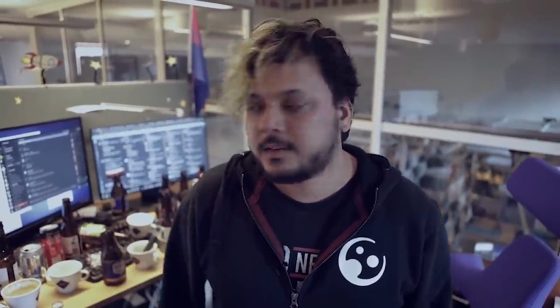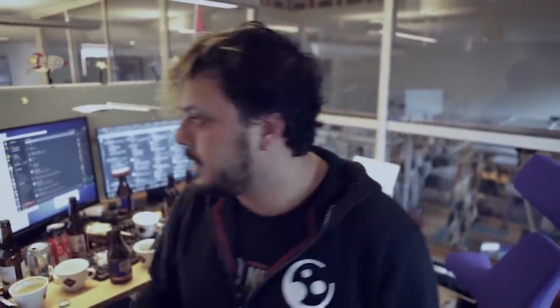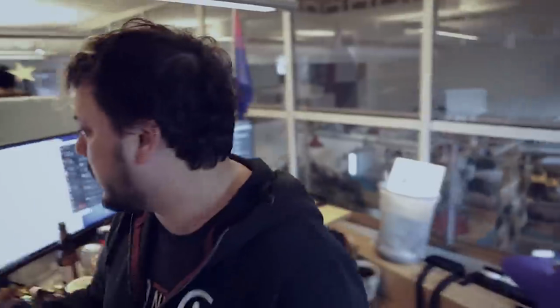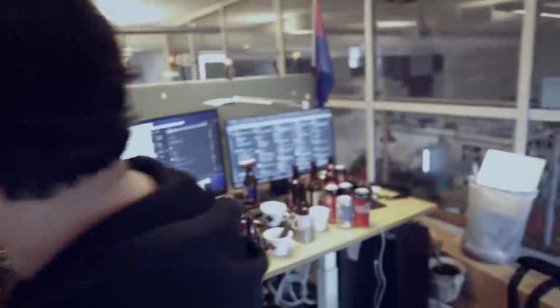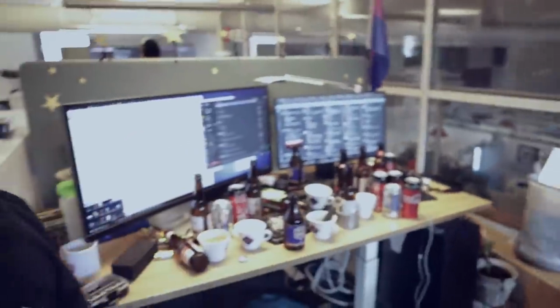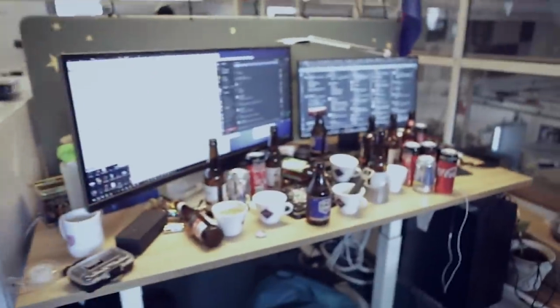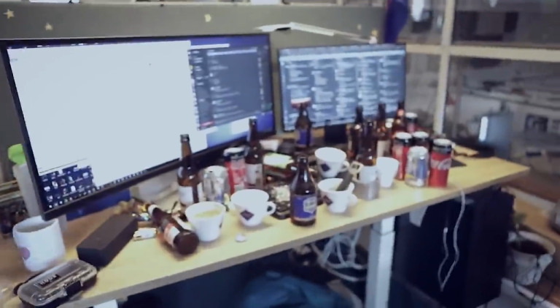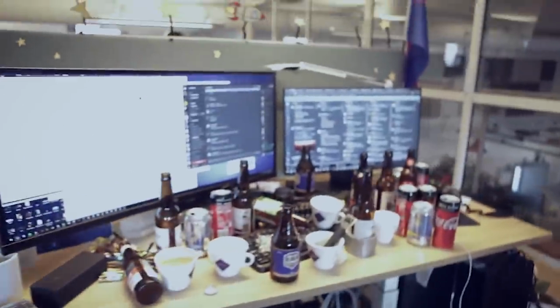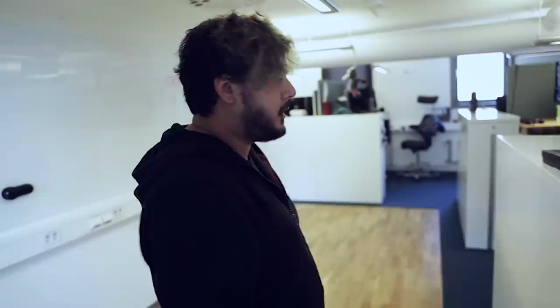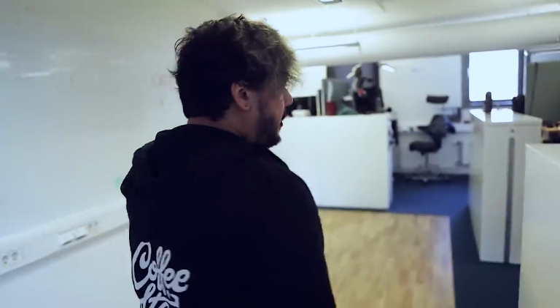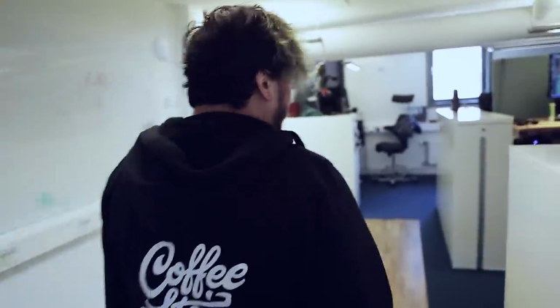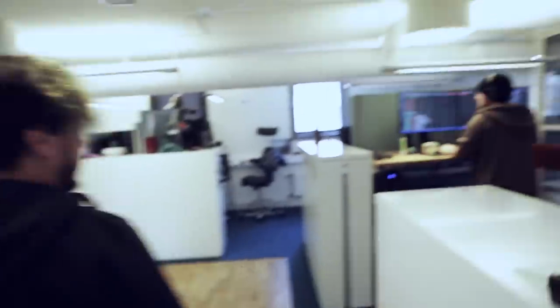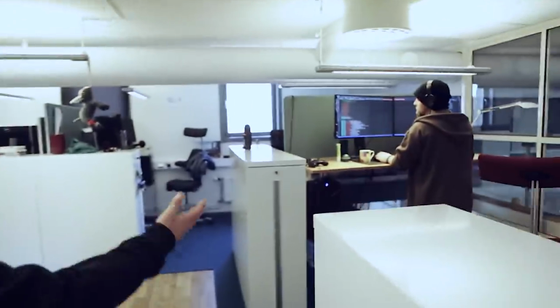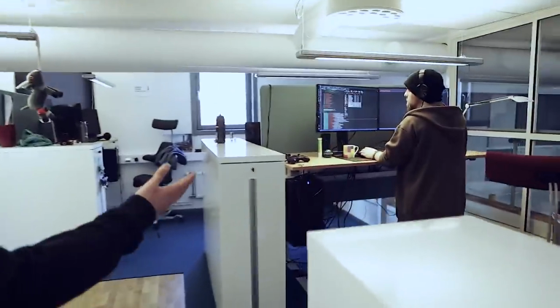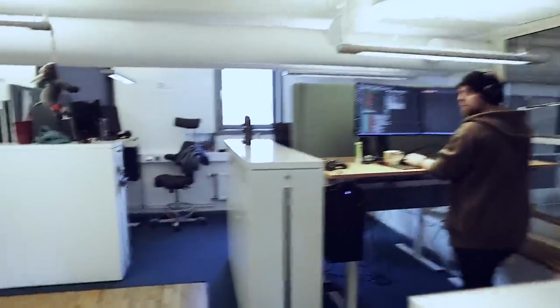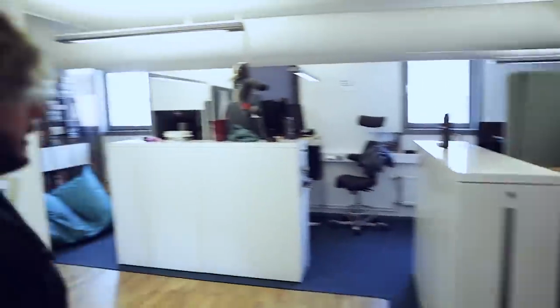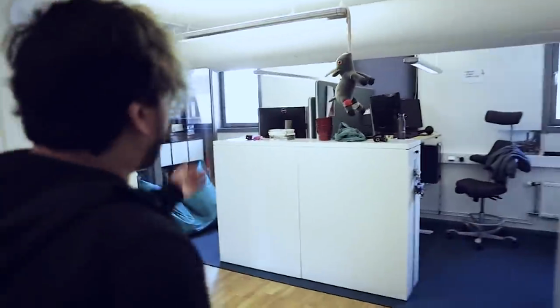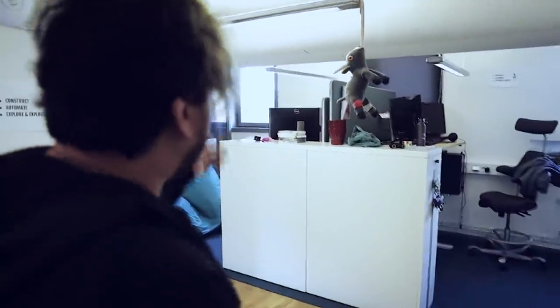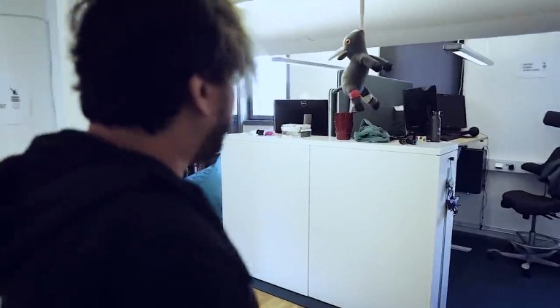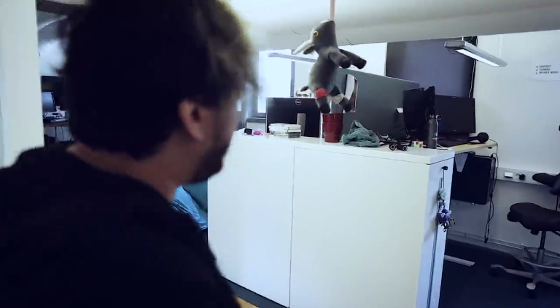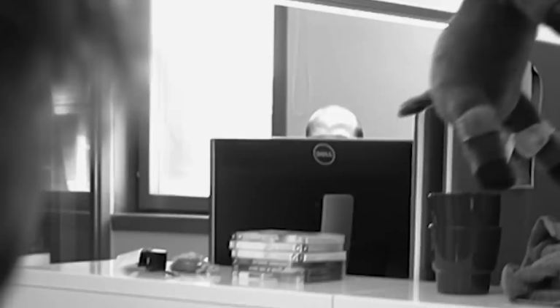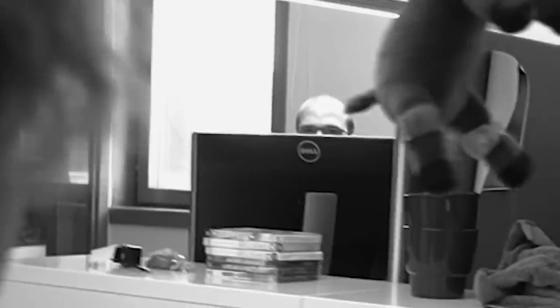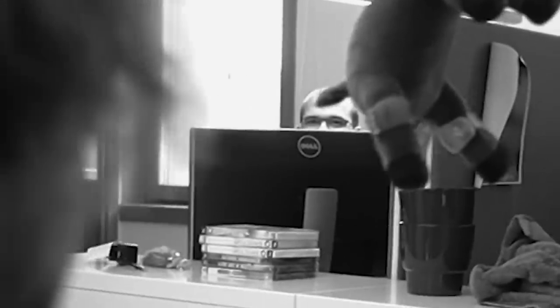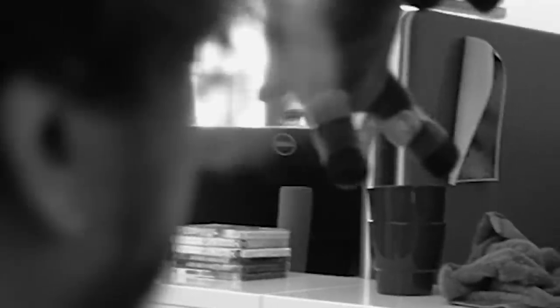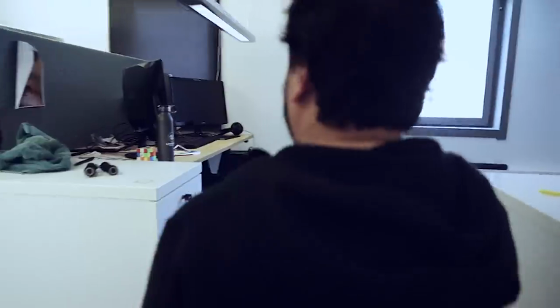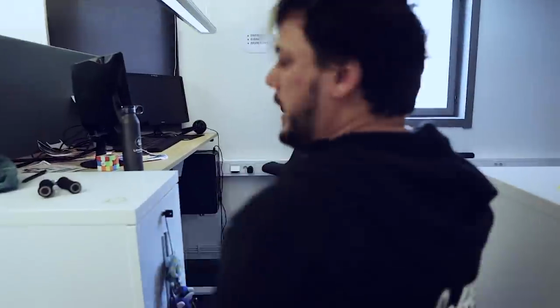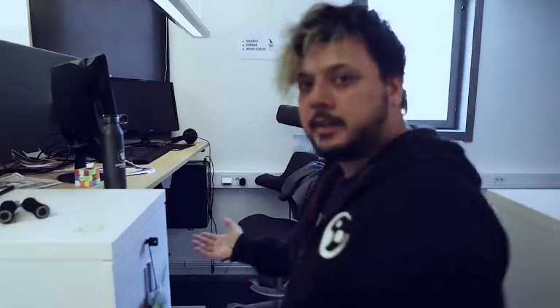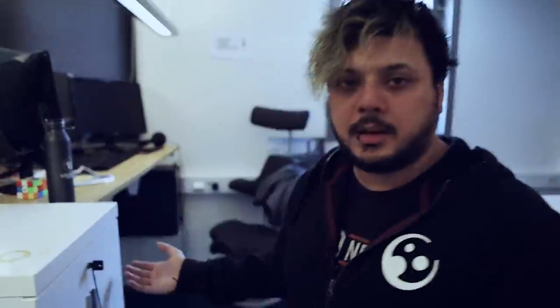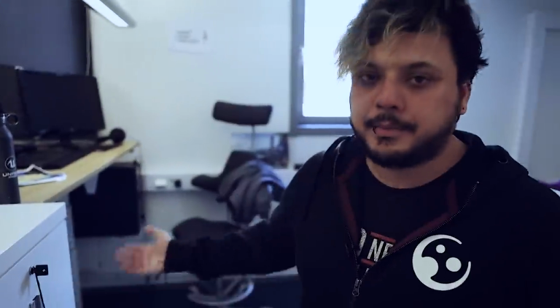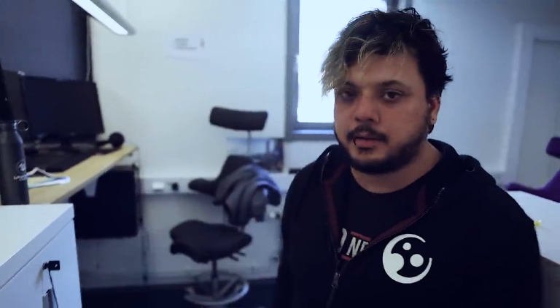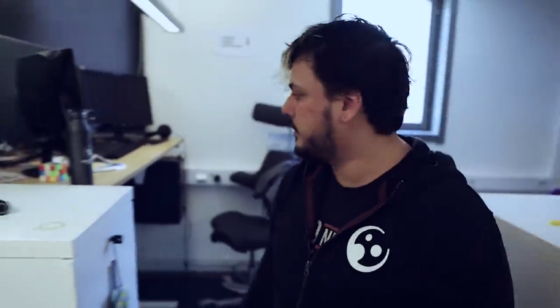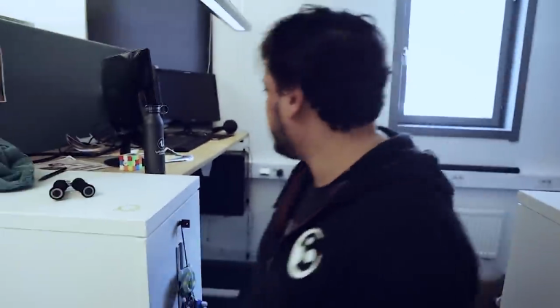Over here we've got some more programmers — this is Gafgar and over there we've got Christopher. What do you mean you're not here today? And then this is Simon's desk. We don't use it for anything.